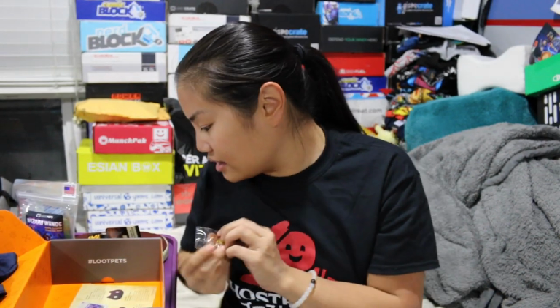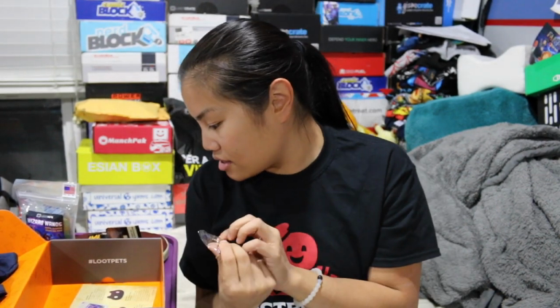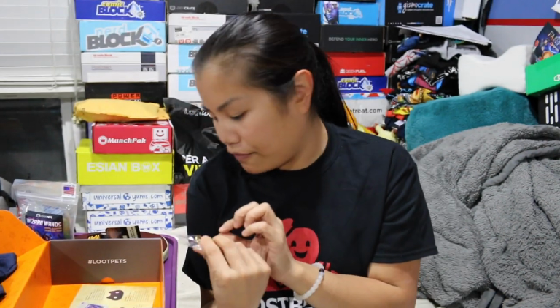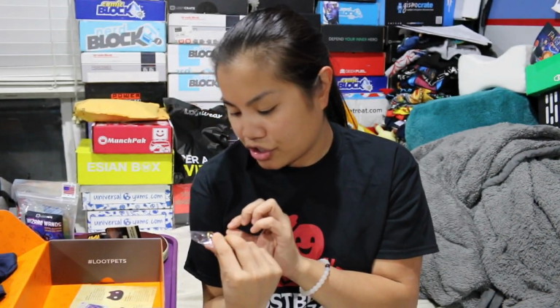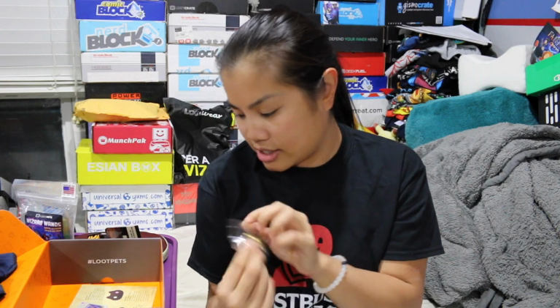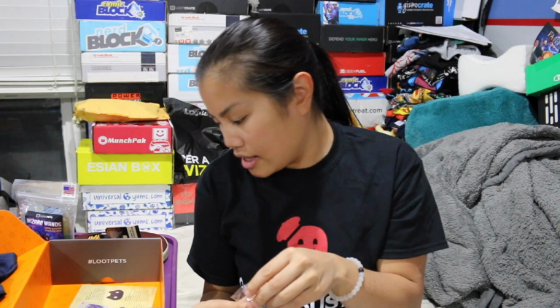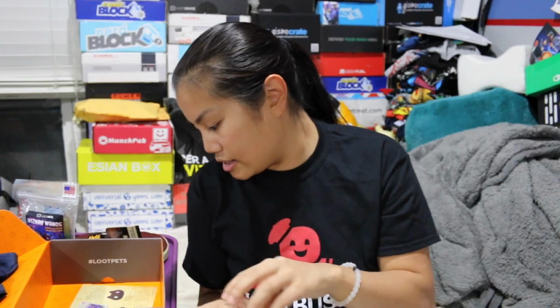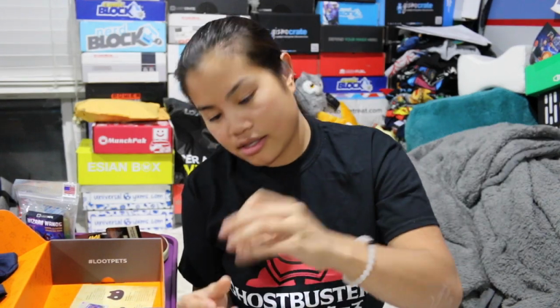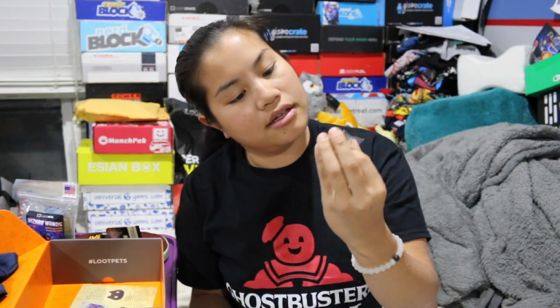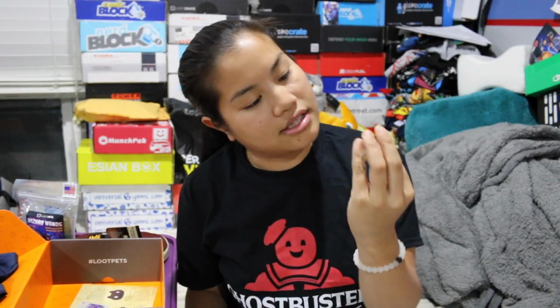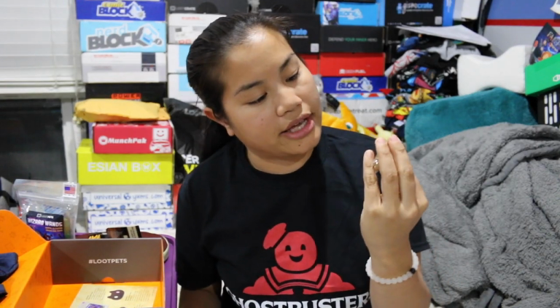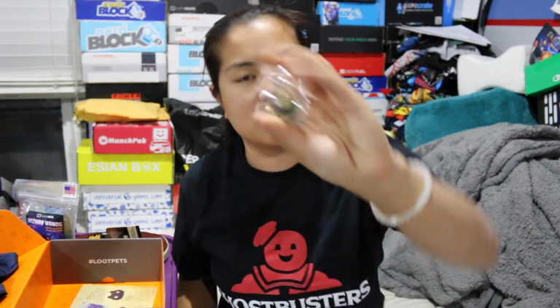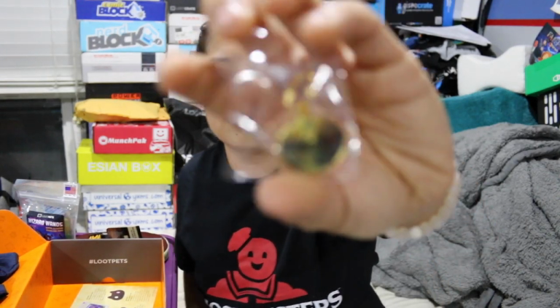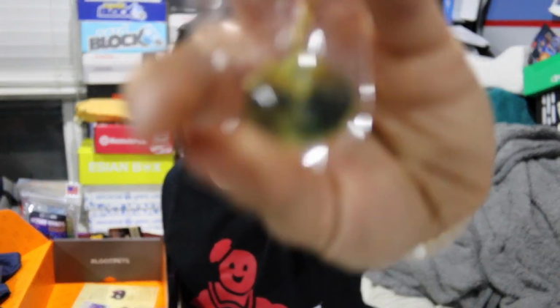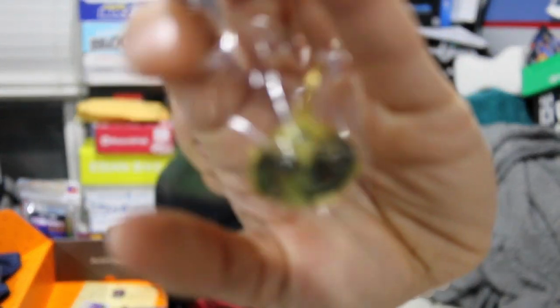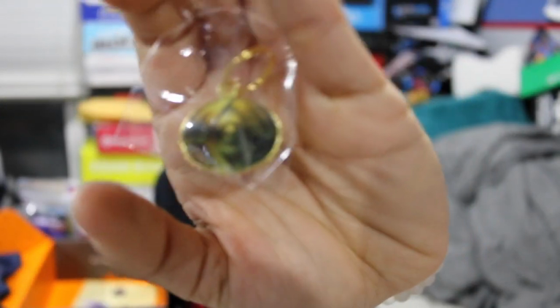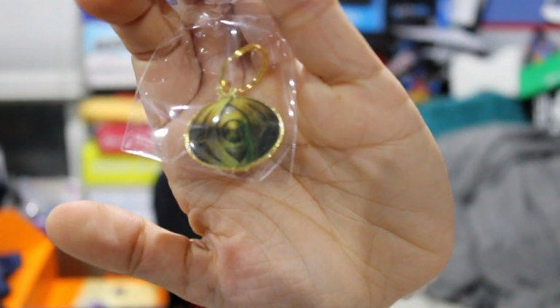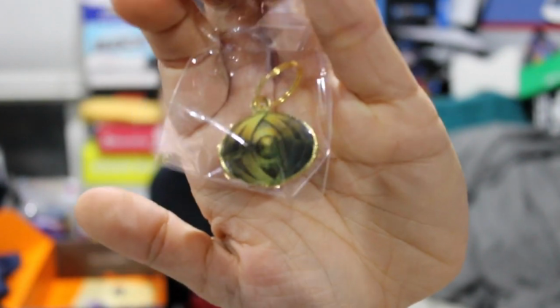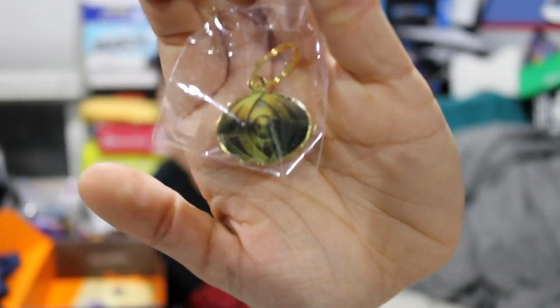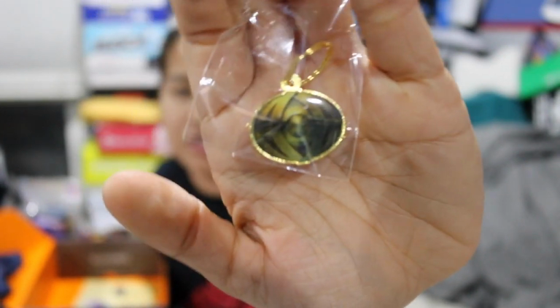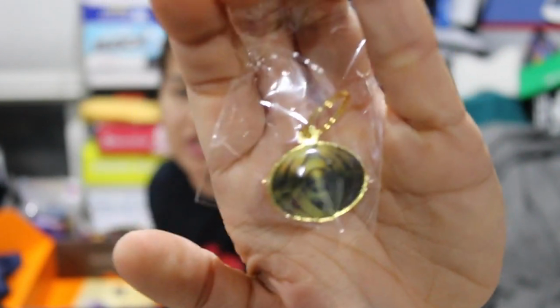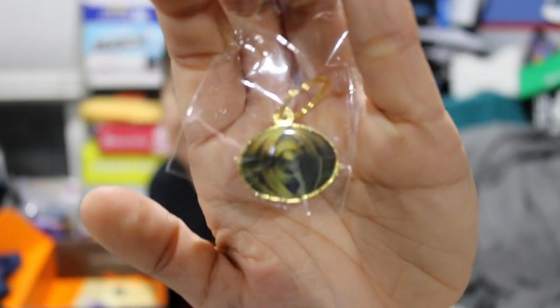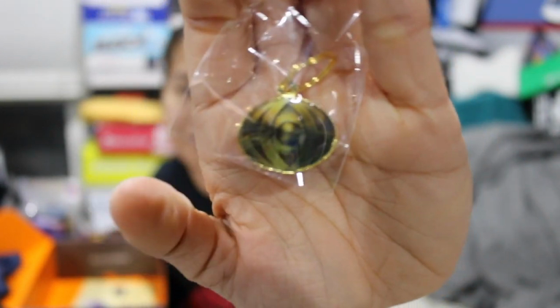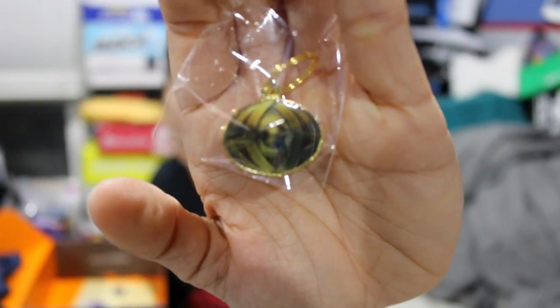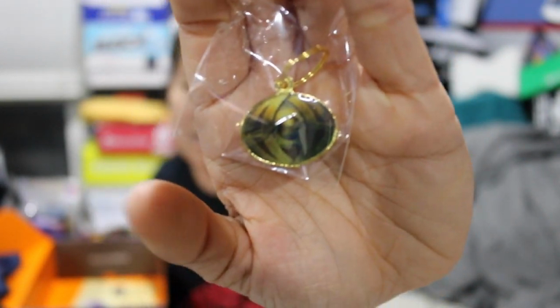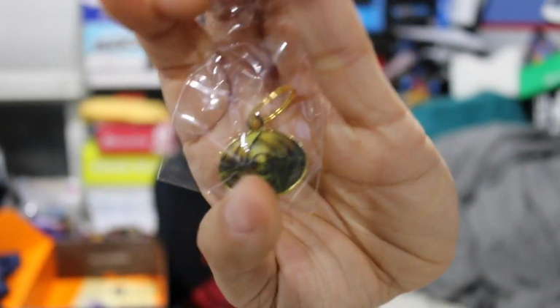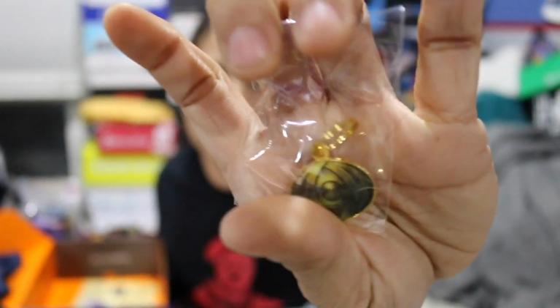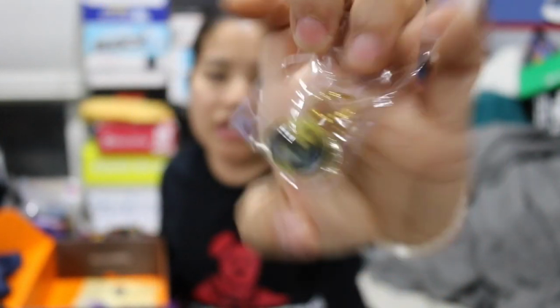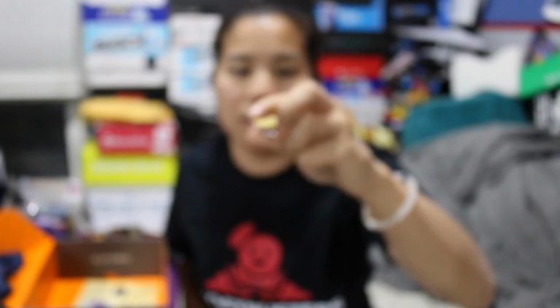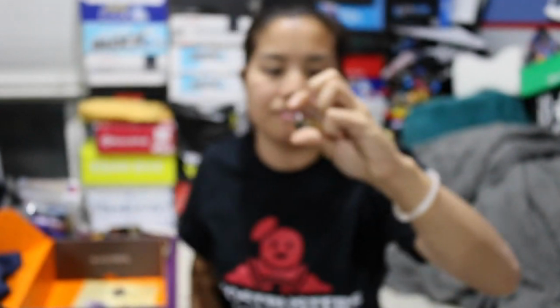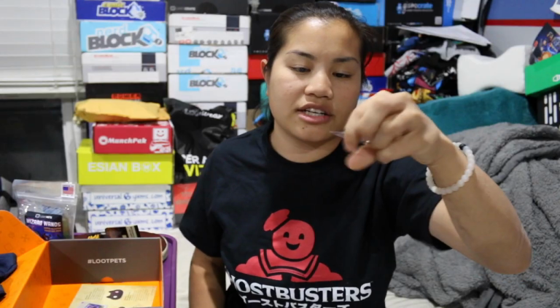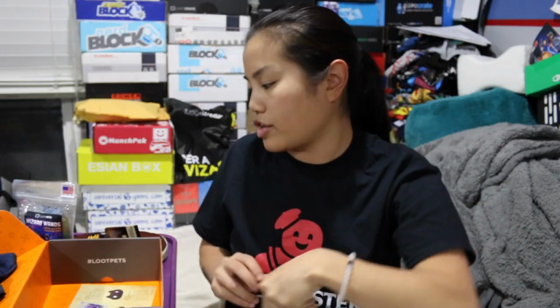The last item before the shirt is this little dog tag thing. I think this is from Doctor Strange — that's what it looks like. It's a little thing that you can put on the collar. Yeah, Doctor Strange.